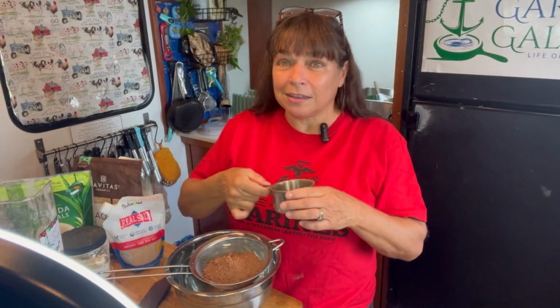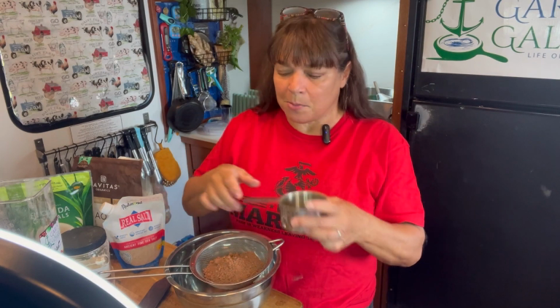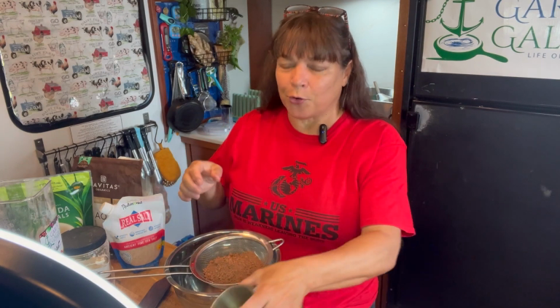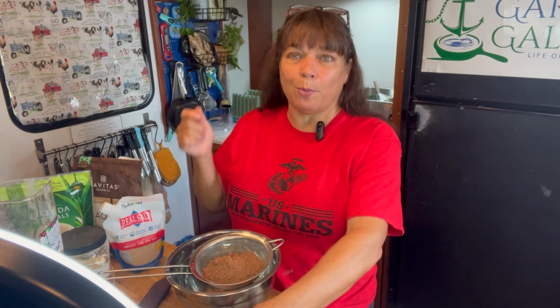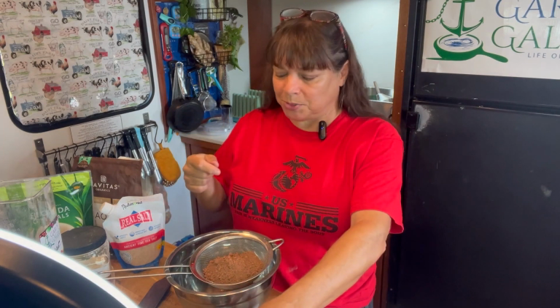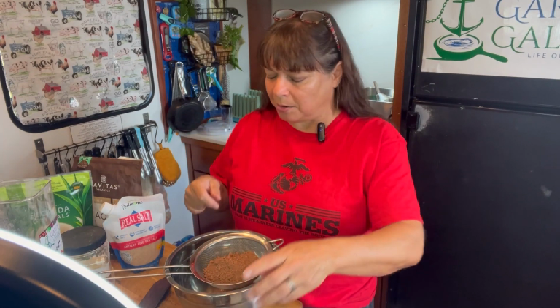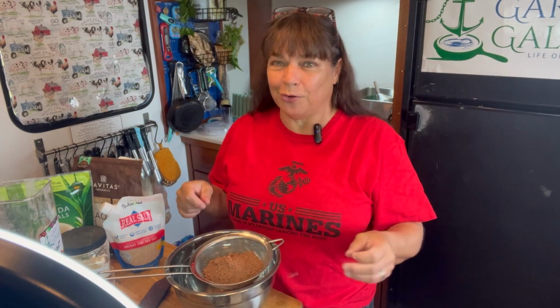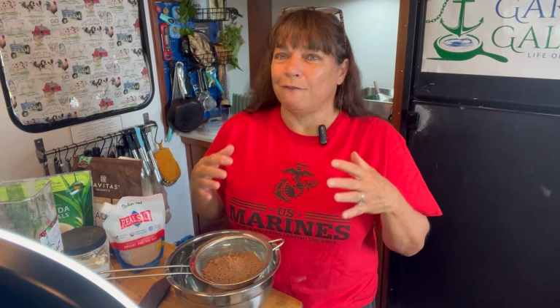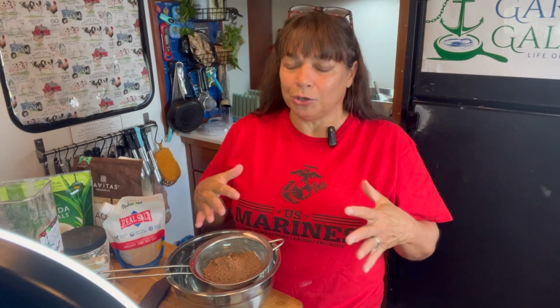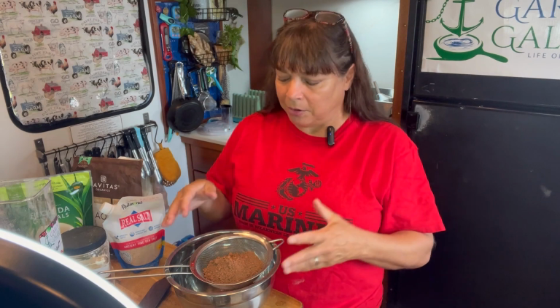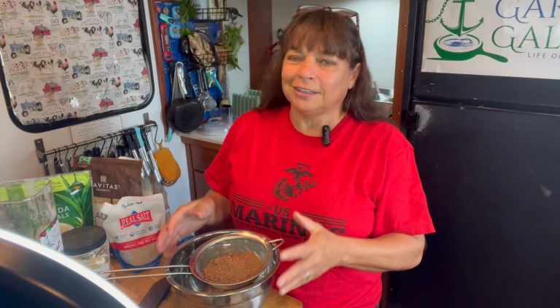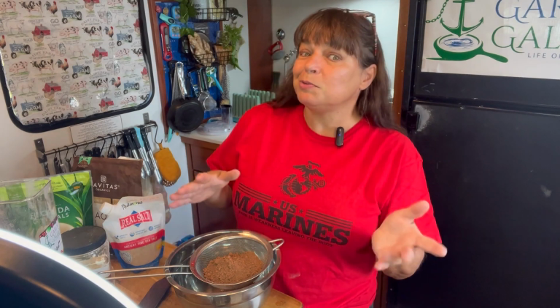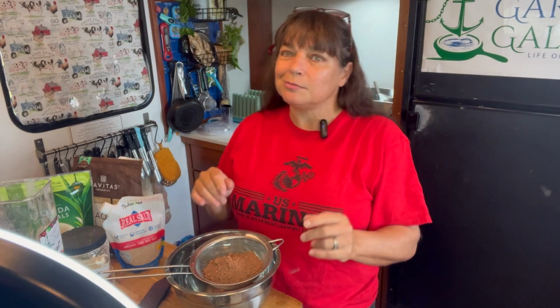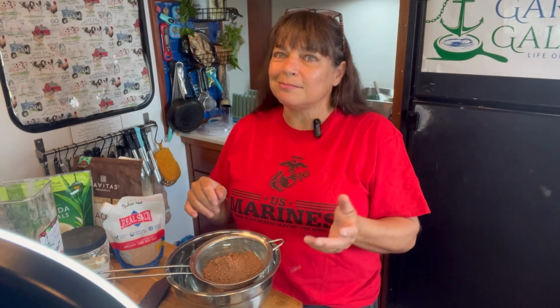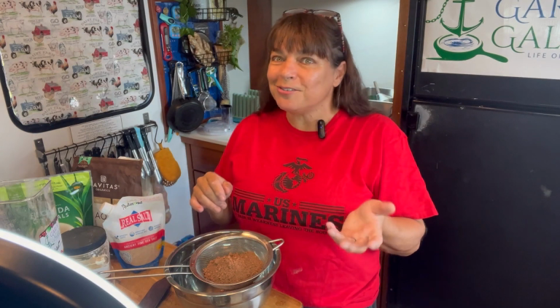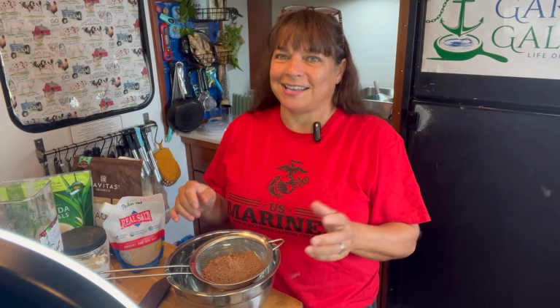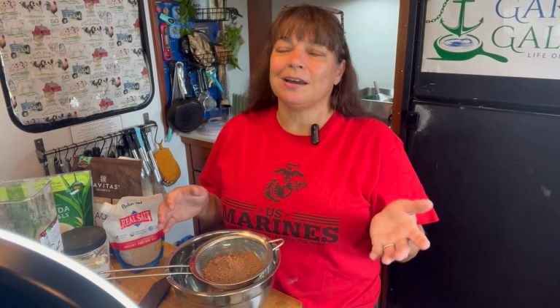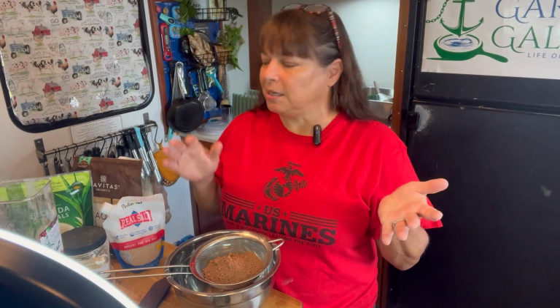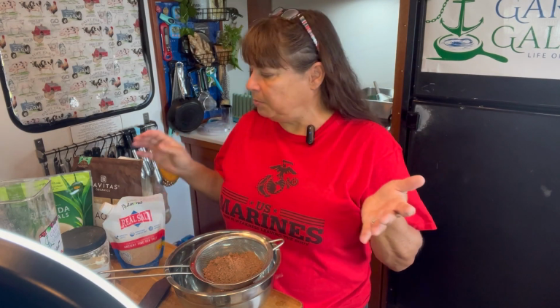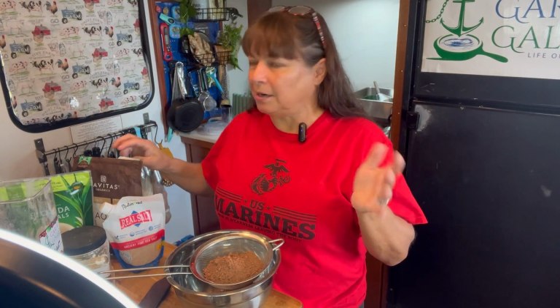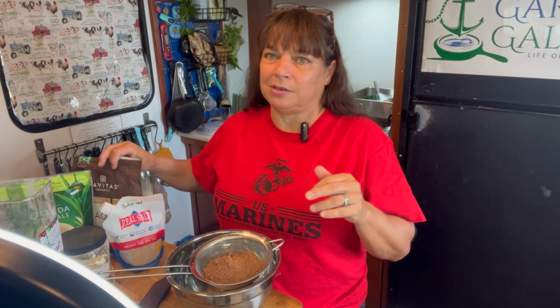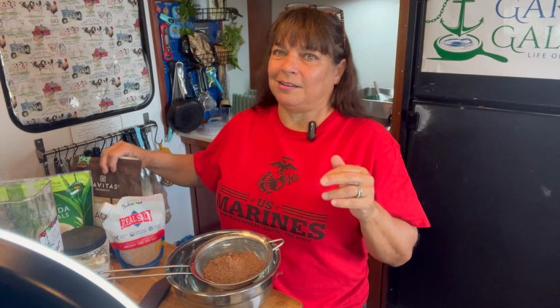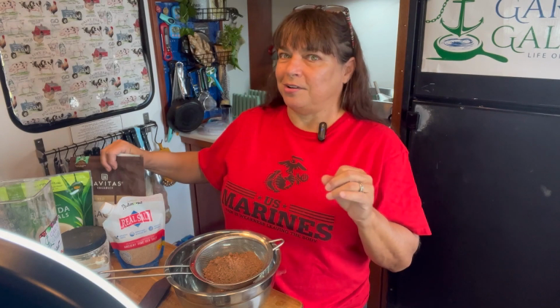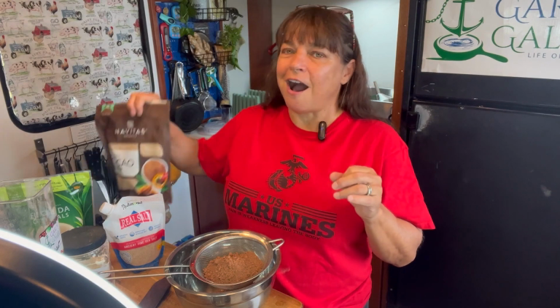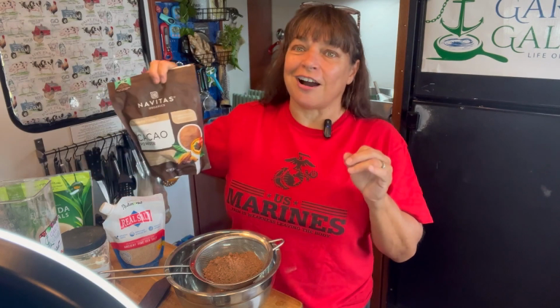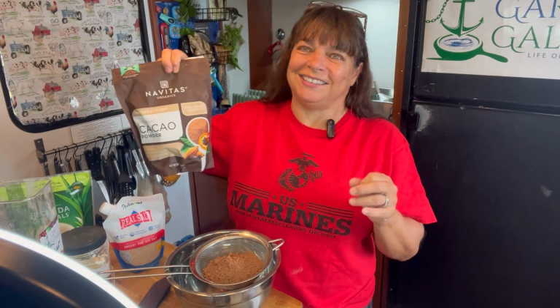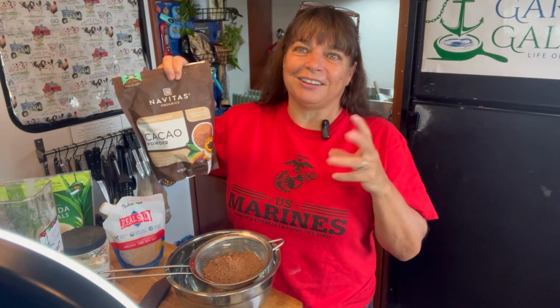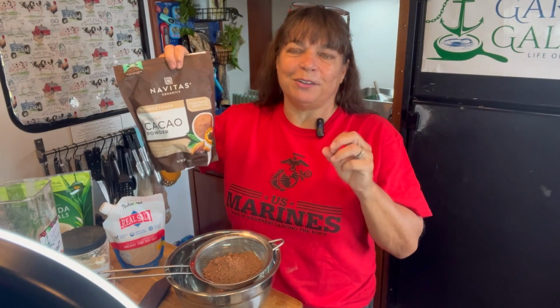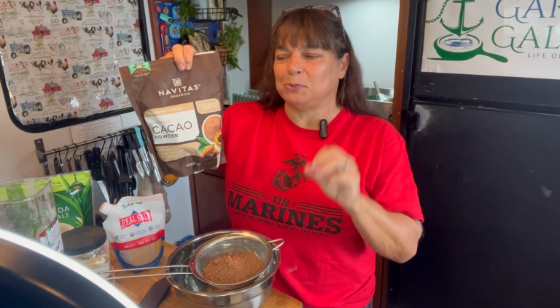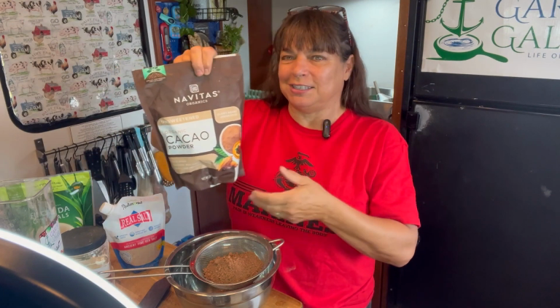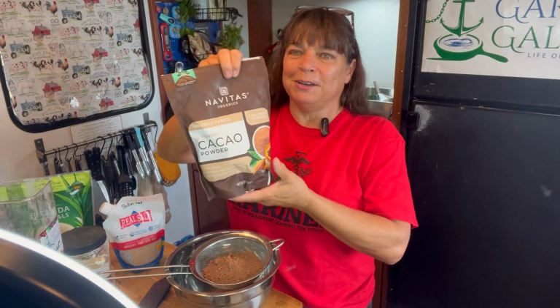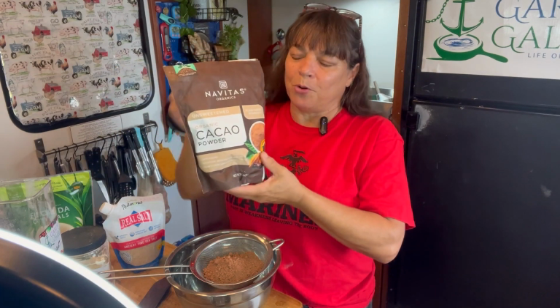Grandkids come over — you can whip them up some chocolate milk and feel good about it. Your husband wants some chocolate milk. Sometimes, late at night, Billy and I, we just like a little bit of hot chocolate. You get a little bit of that sweetness and warmth.